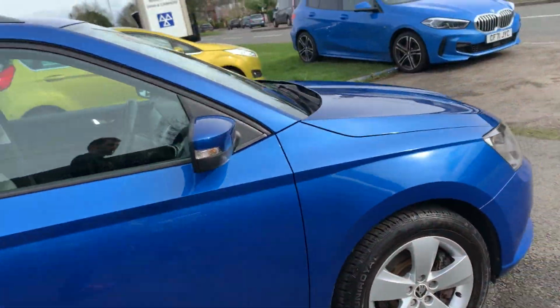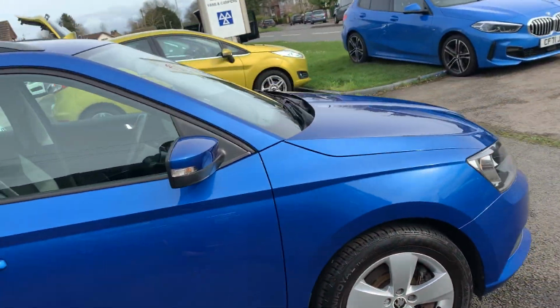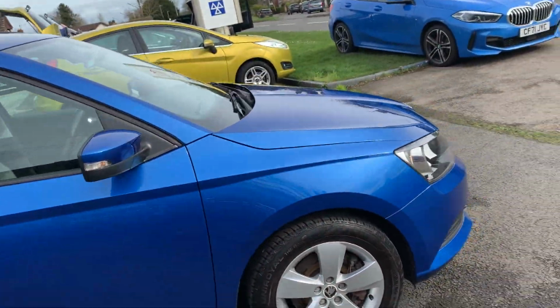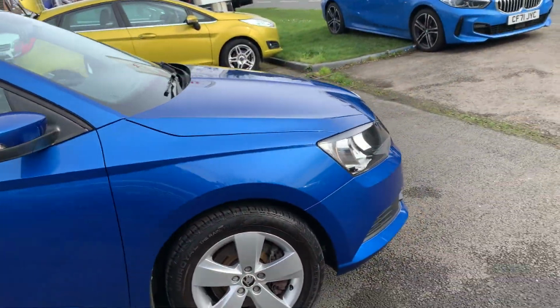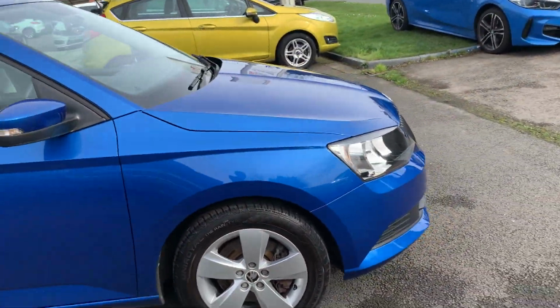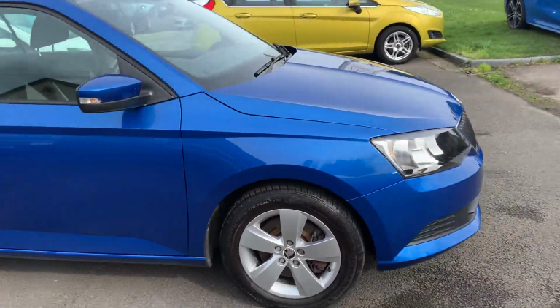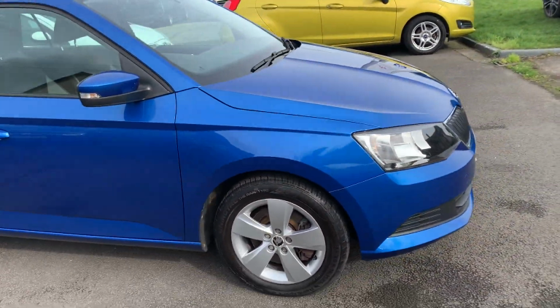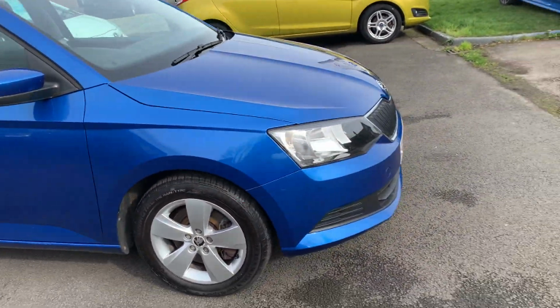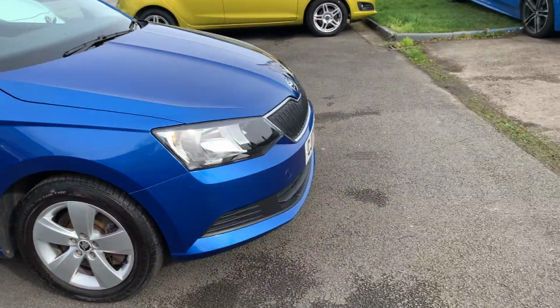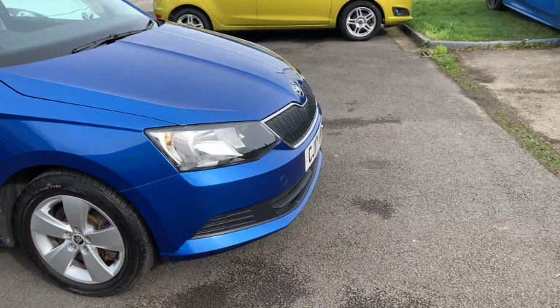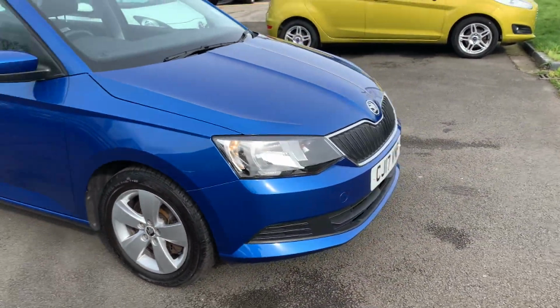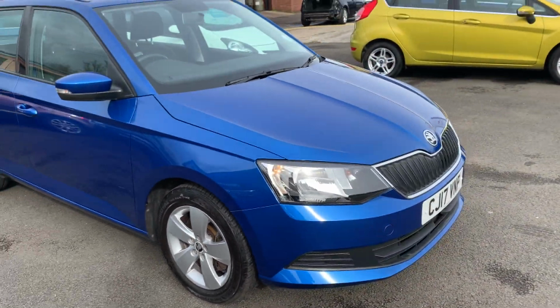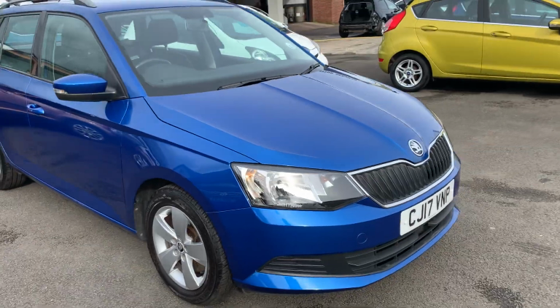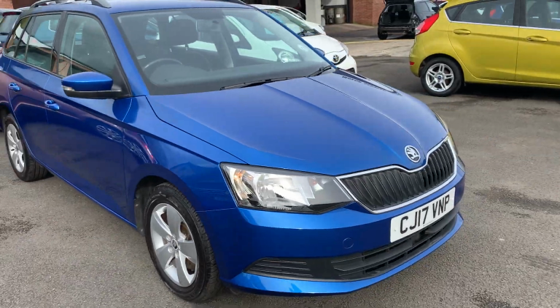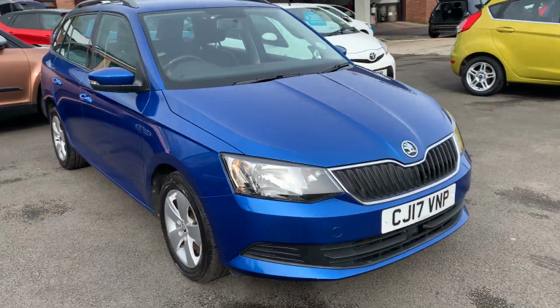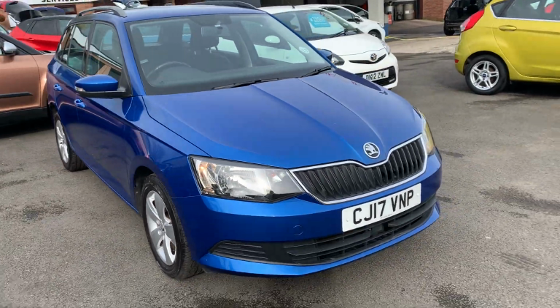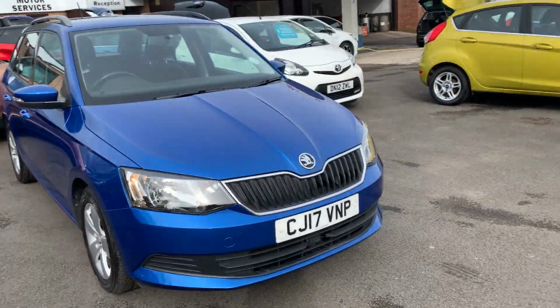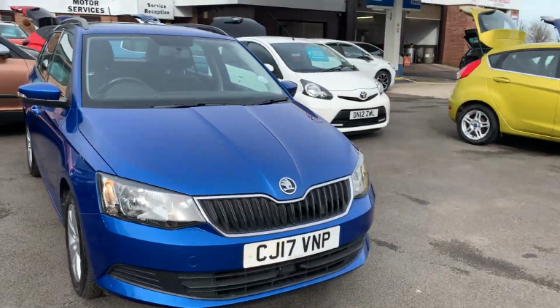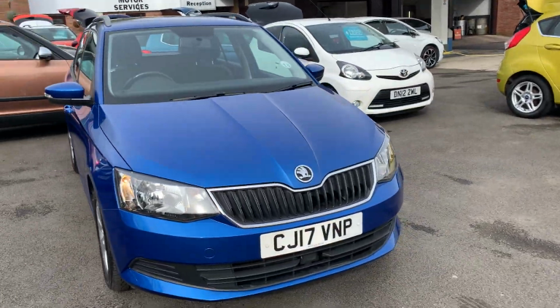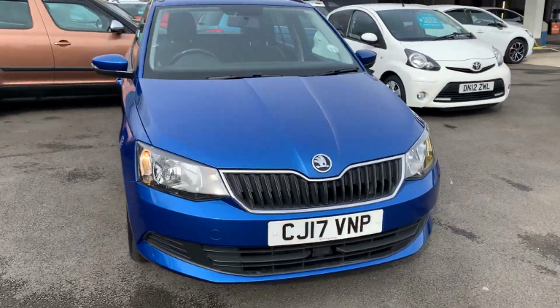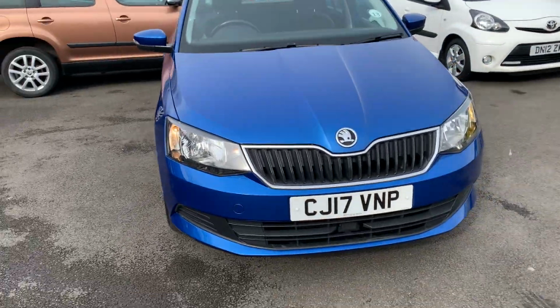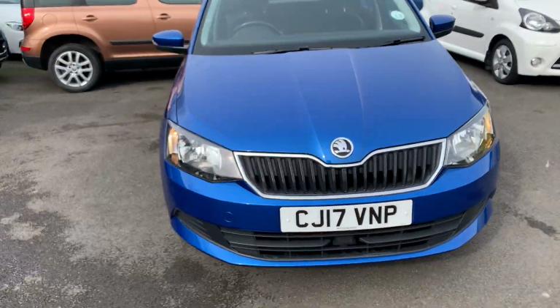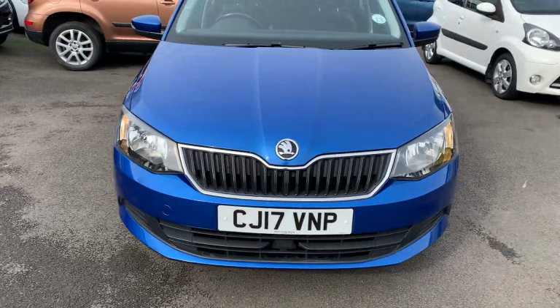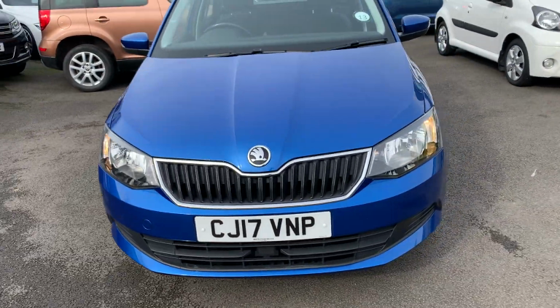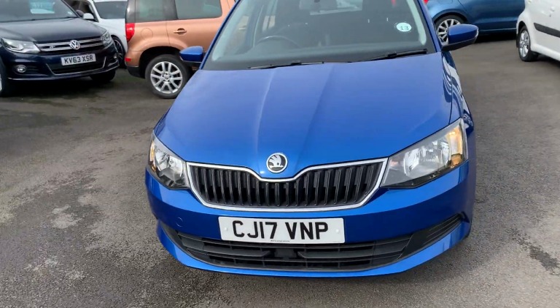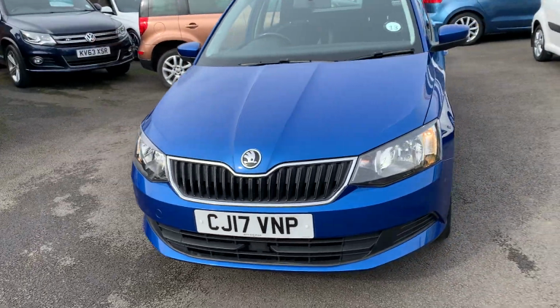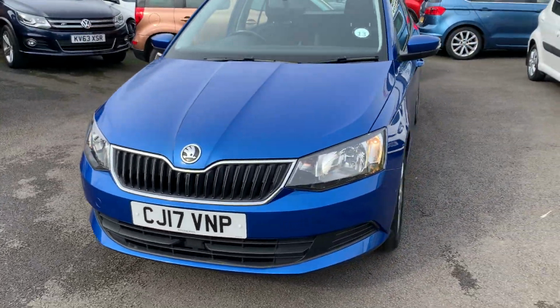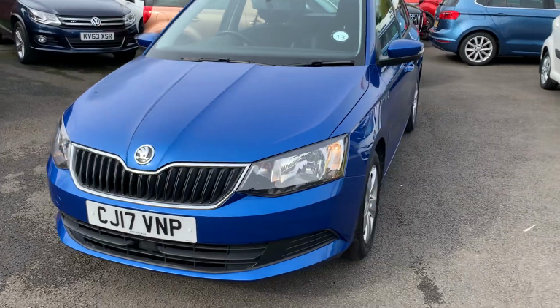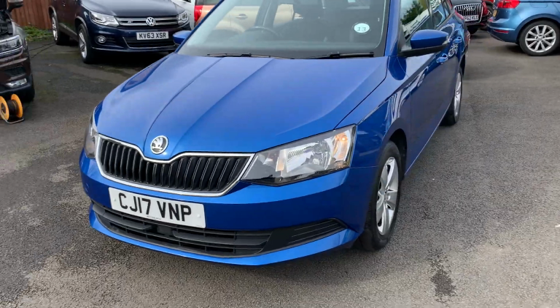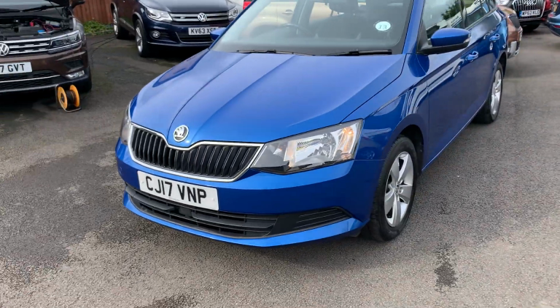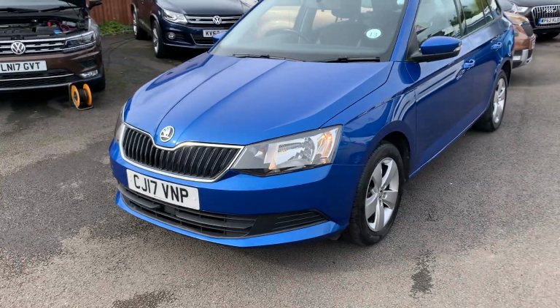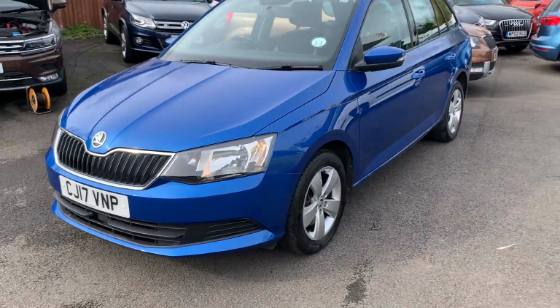With sixth gear it makes a massive difference on the motorway — at 70 miles per hour you're doing about 2,500 rpm, so you're getting very good miles per gallon. You're looking at about 60 to the gallon on the motorway, and you'll probably touch a bit more if you drive a bit less than 70.